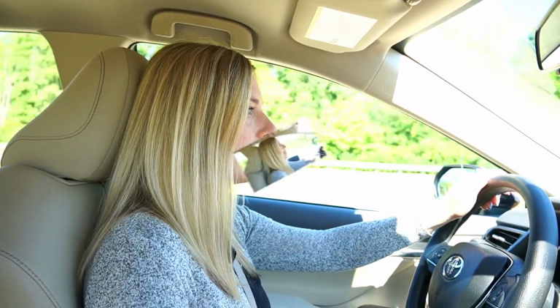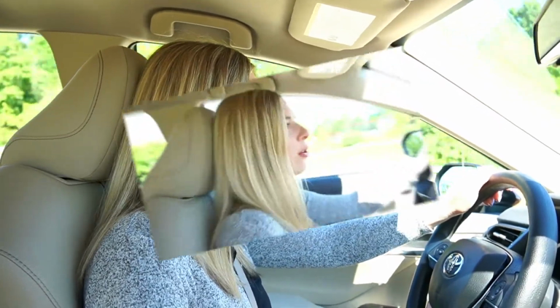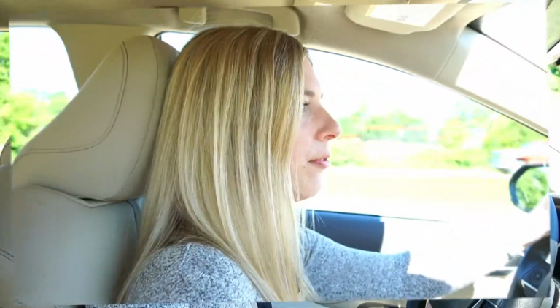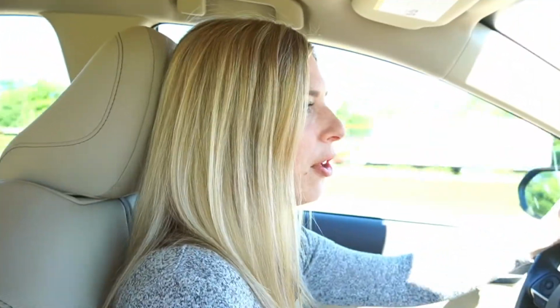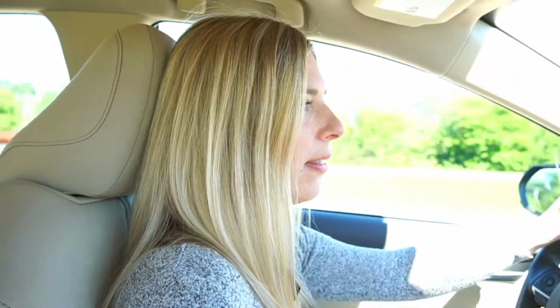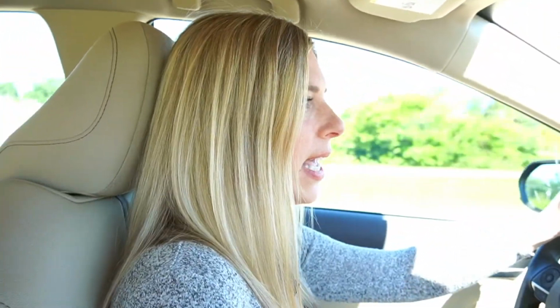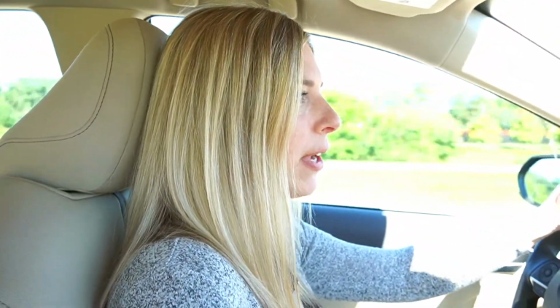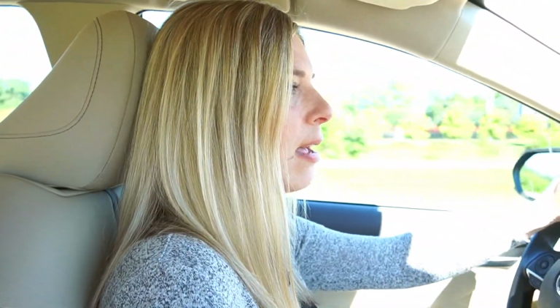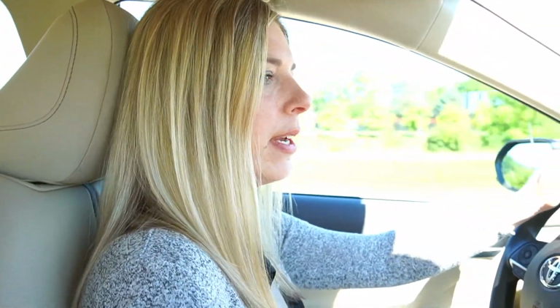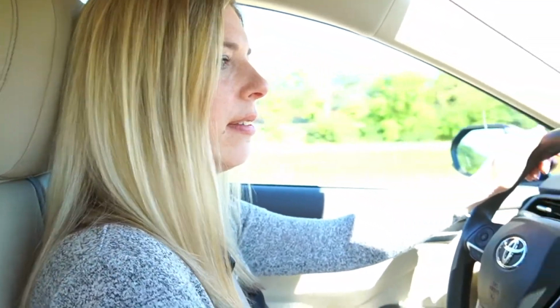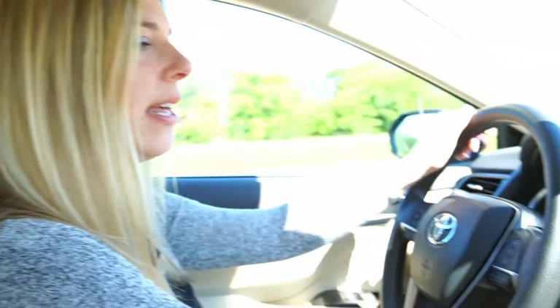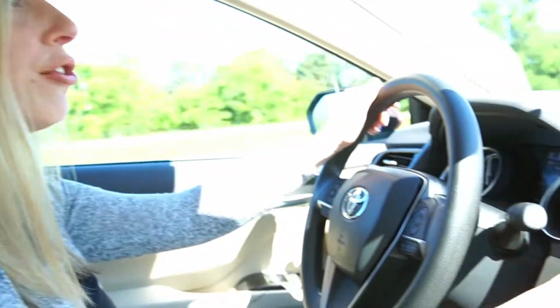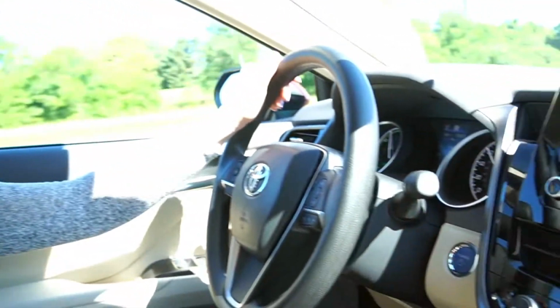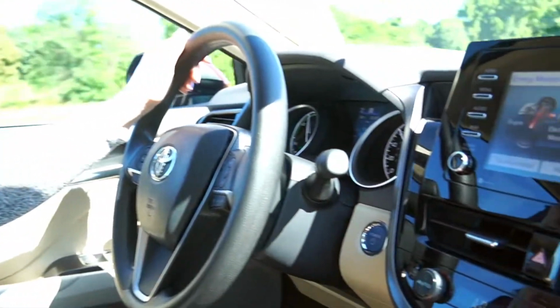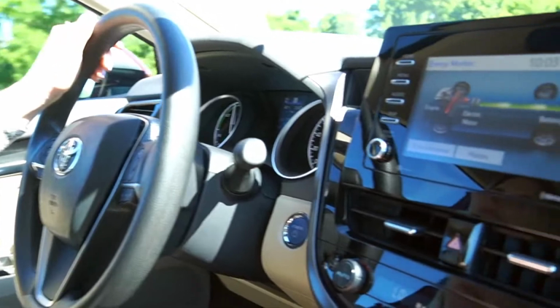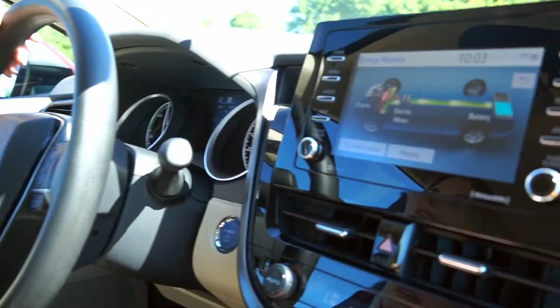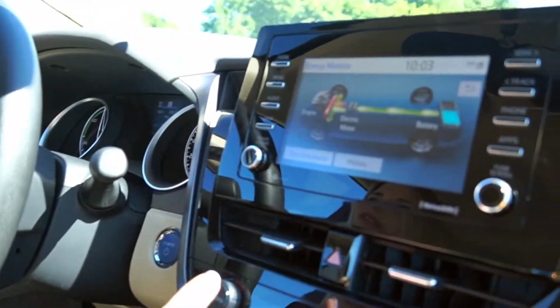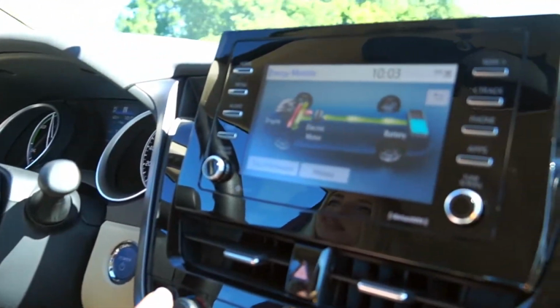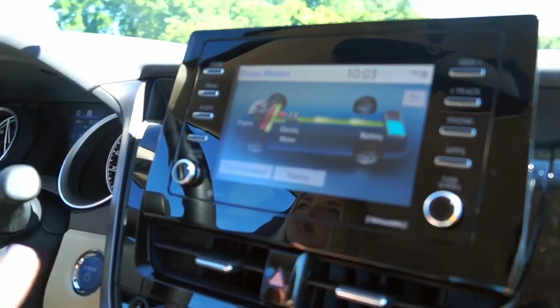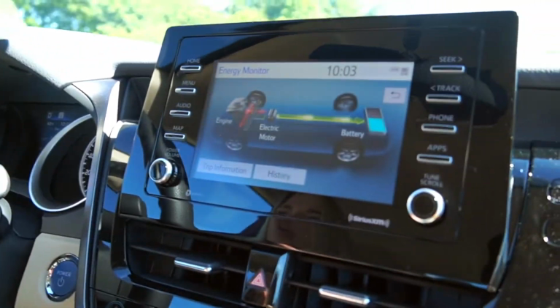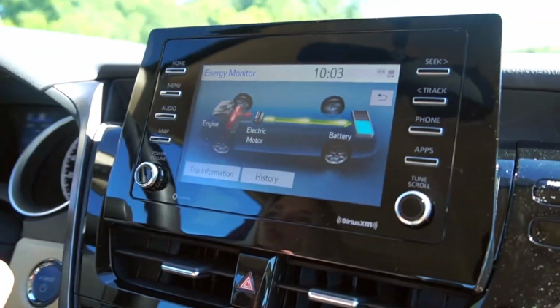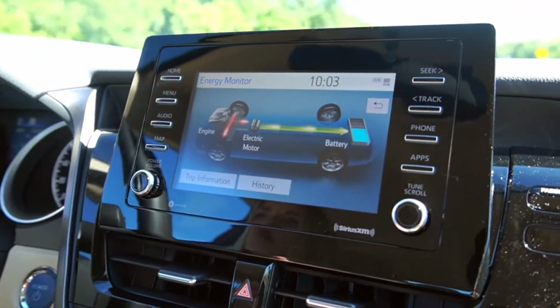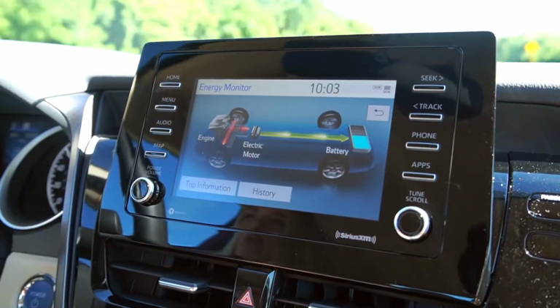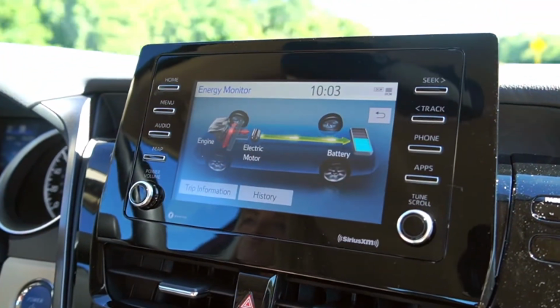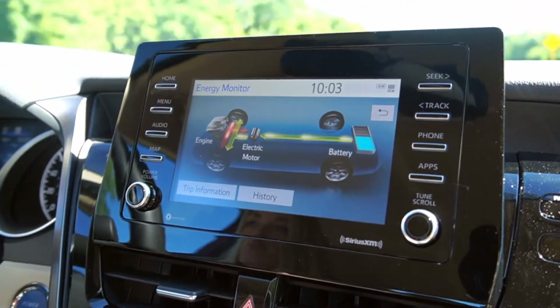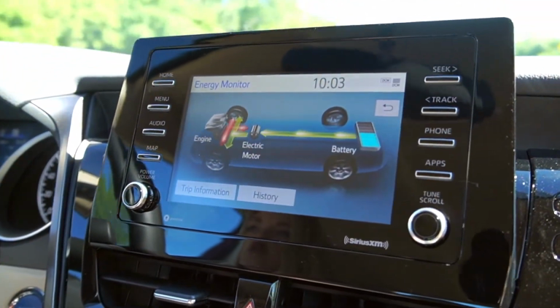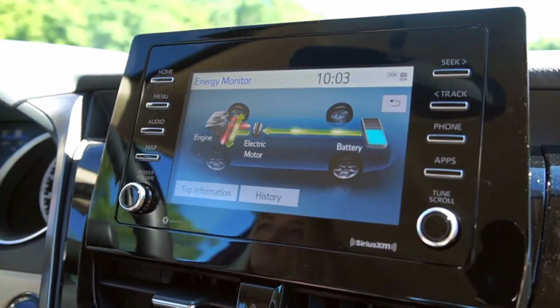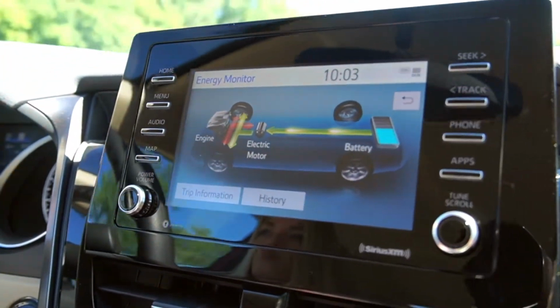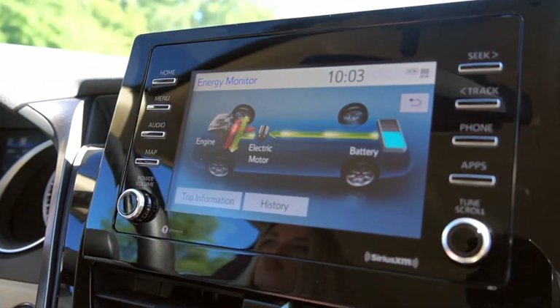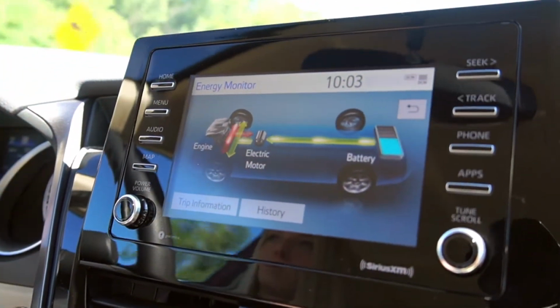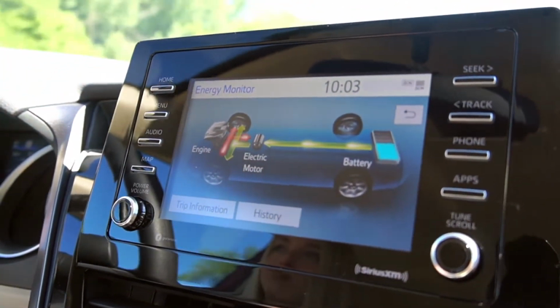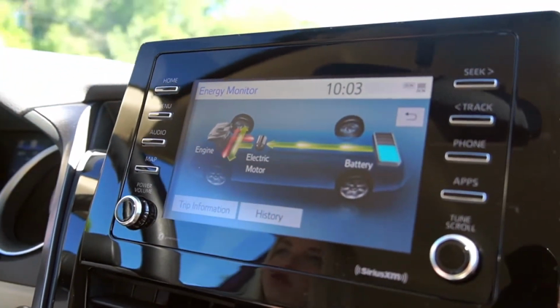Another cool feature about the Camry Hybrid is the energy monitor. You'll see where your power is going to and coming from.